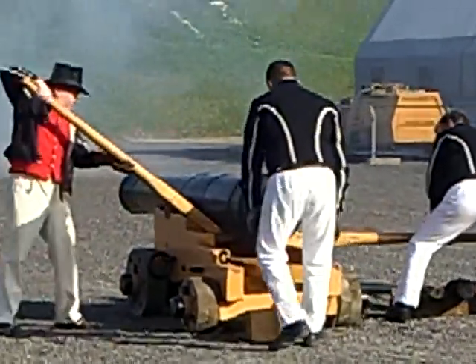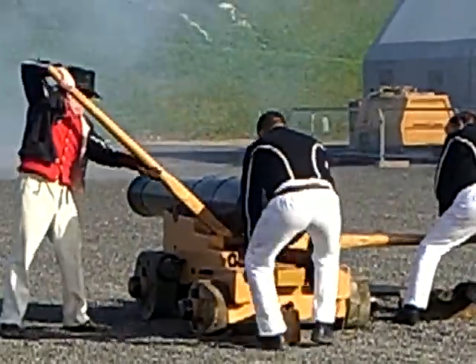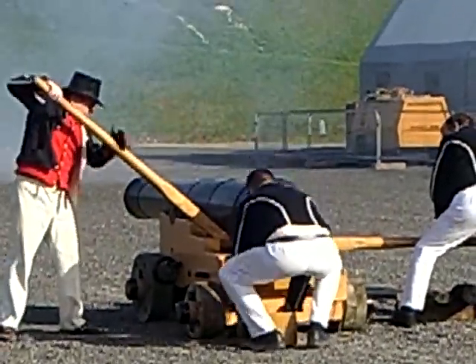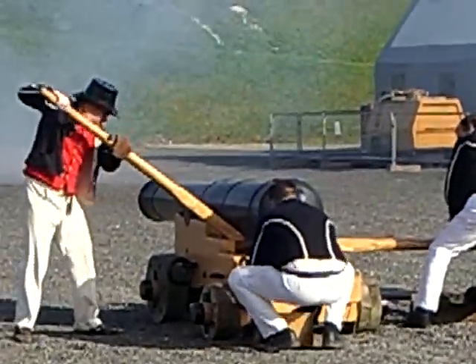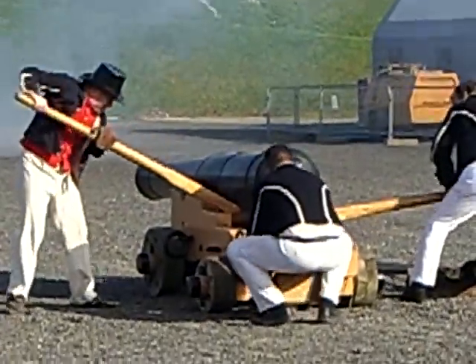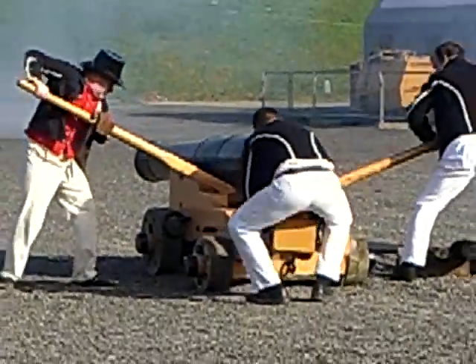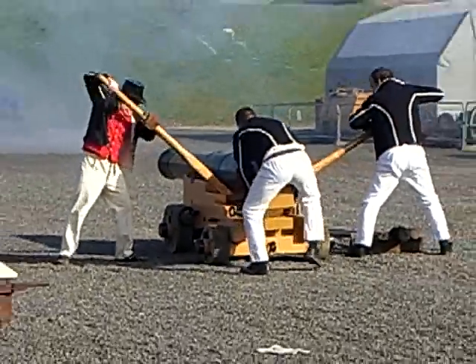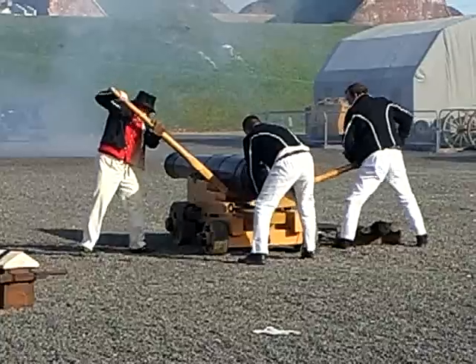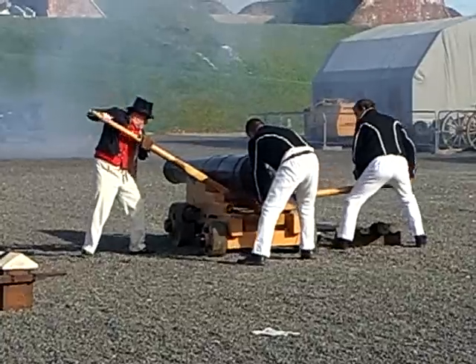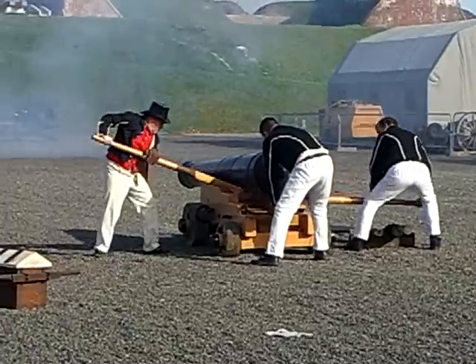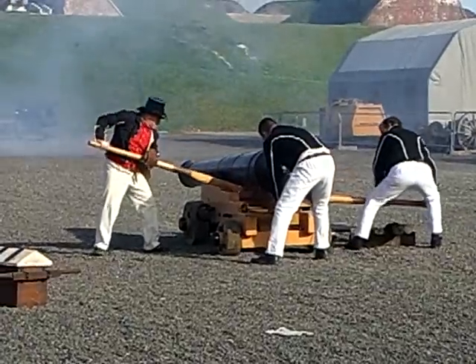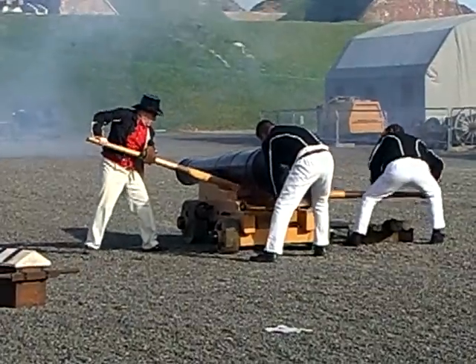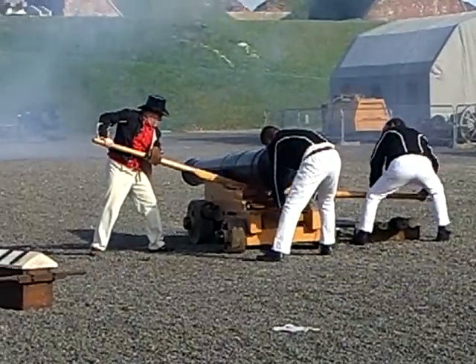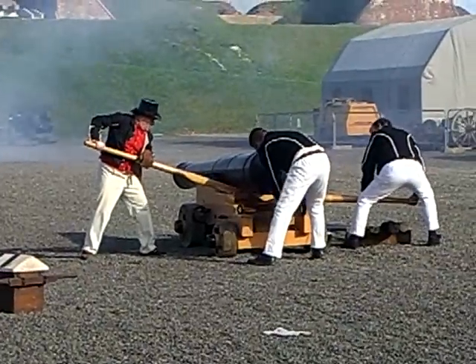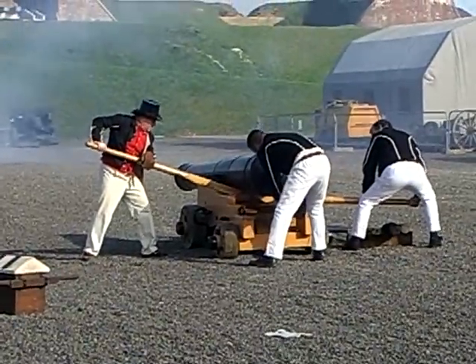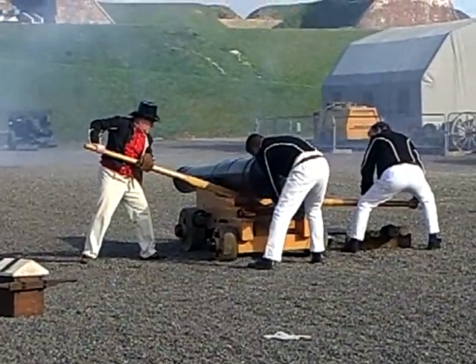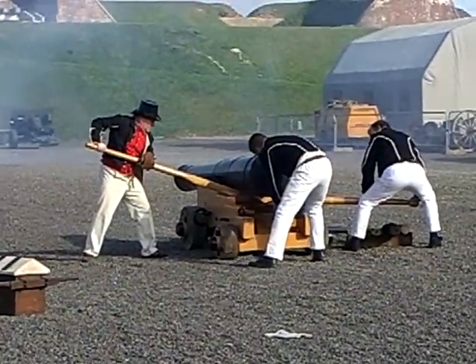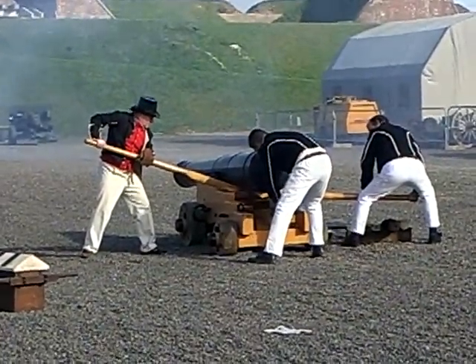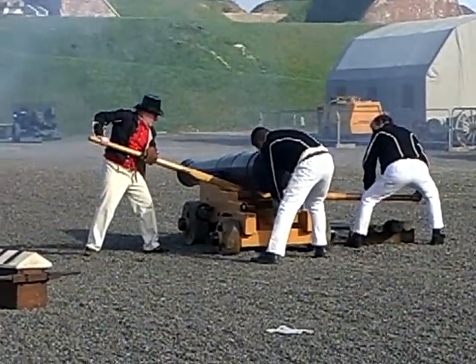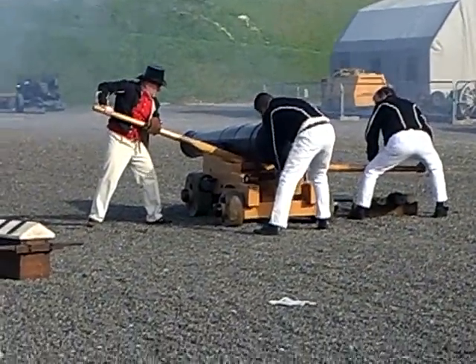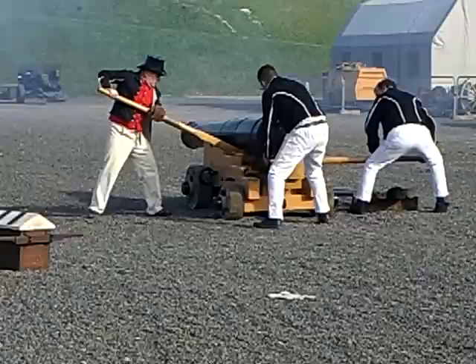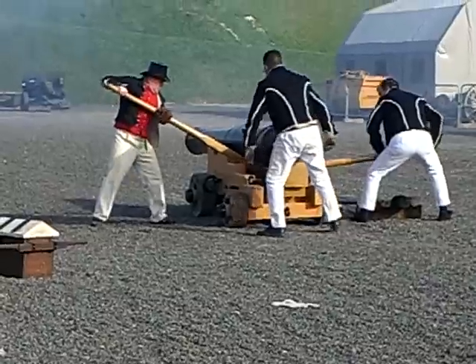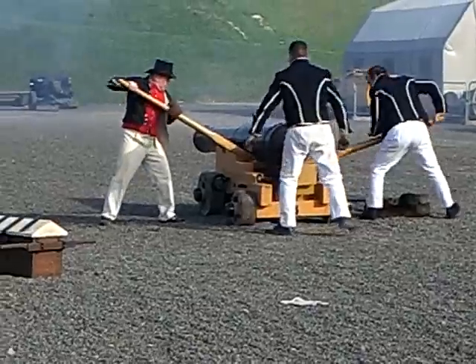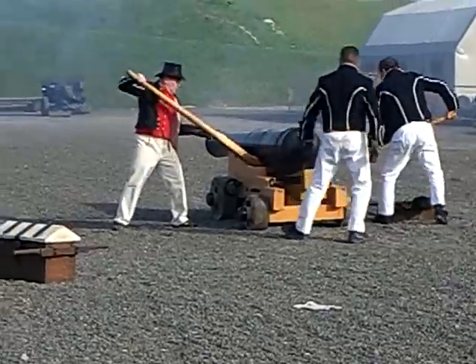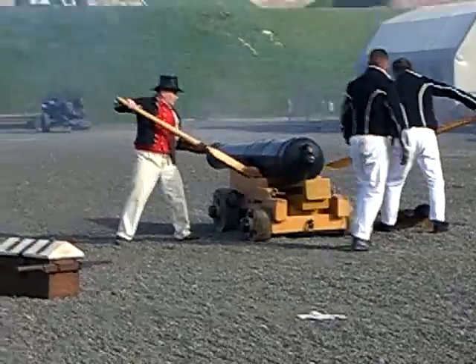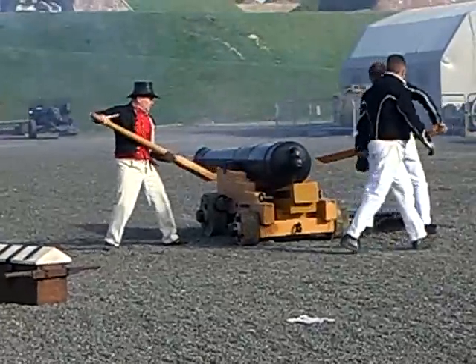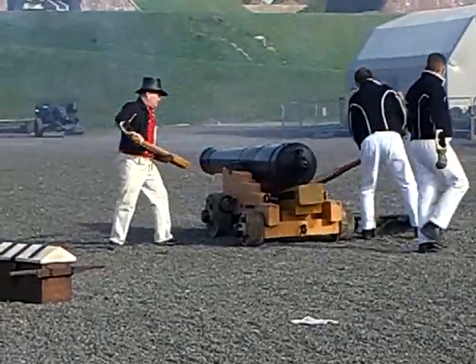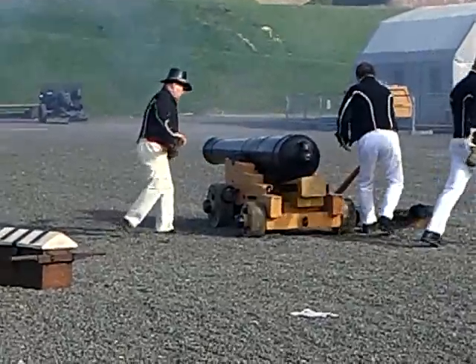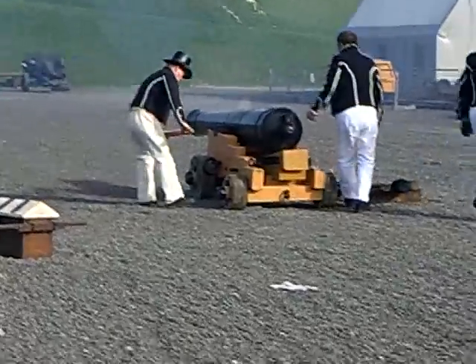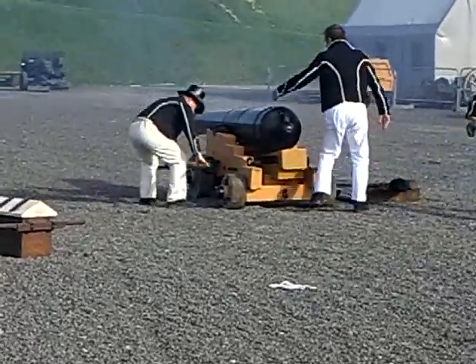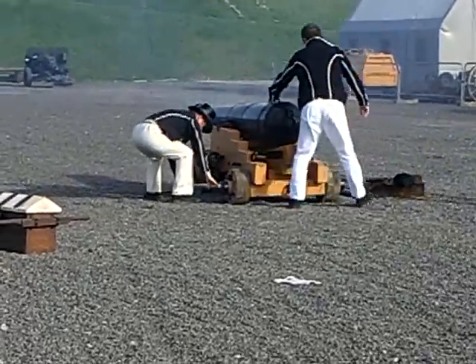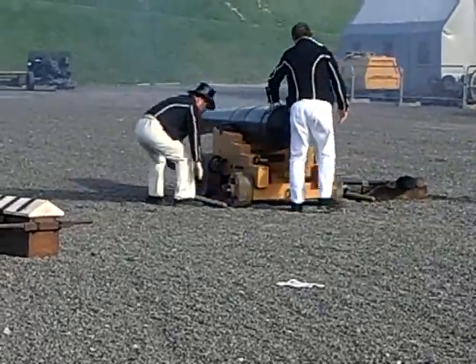You can imagine 50 guns like this going off at once, and the gun crews going through their practice gun procedures.